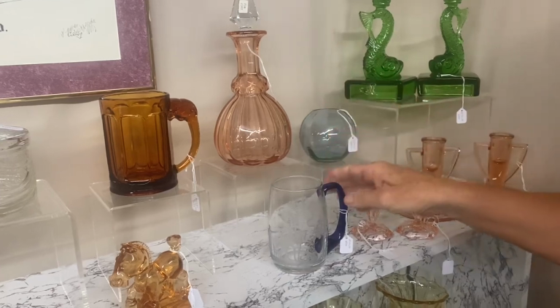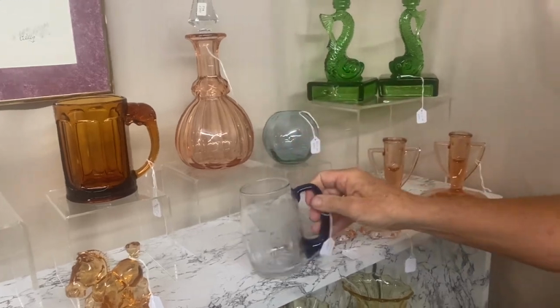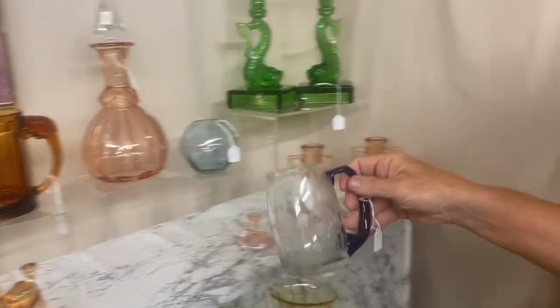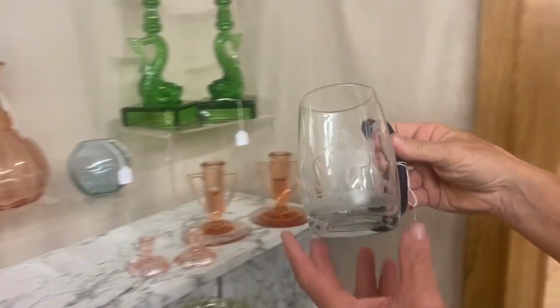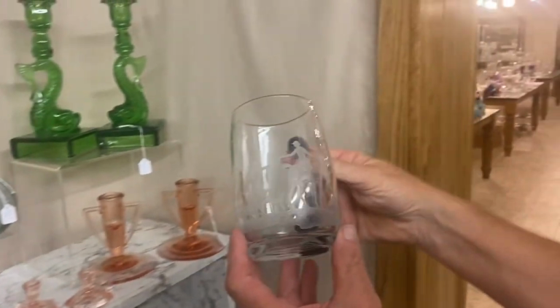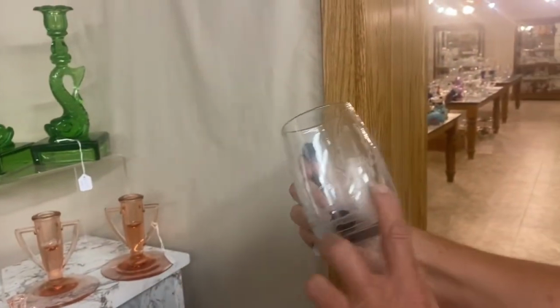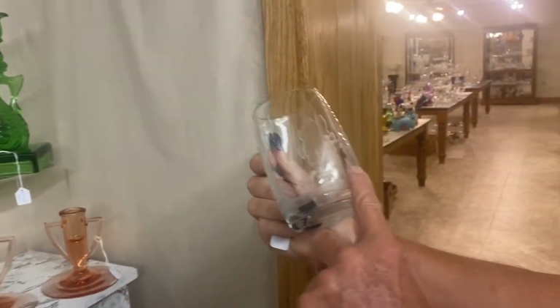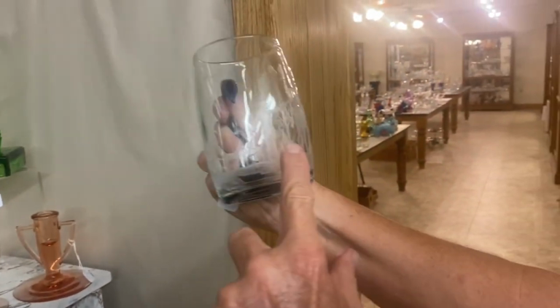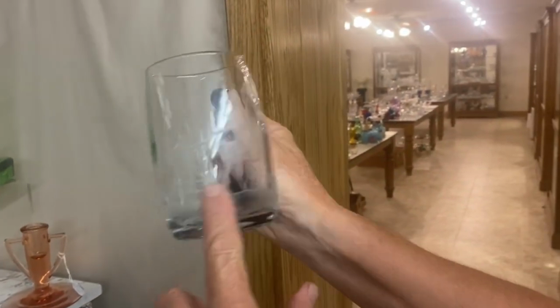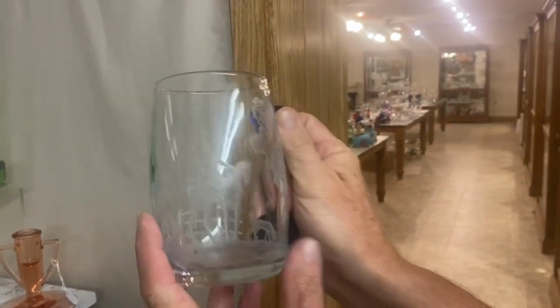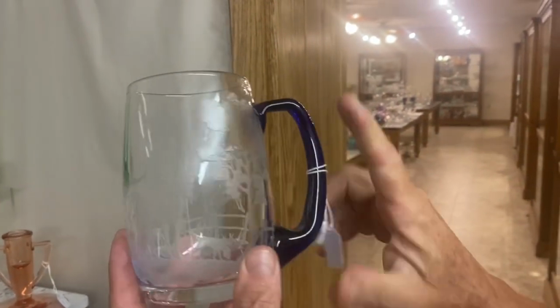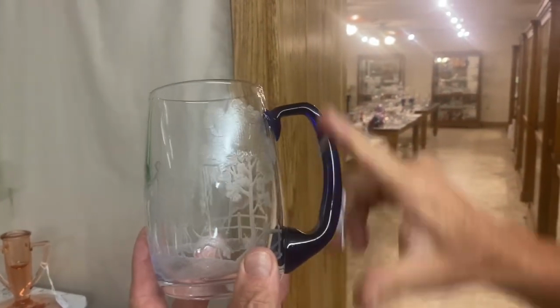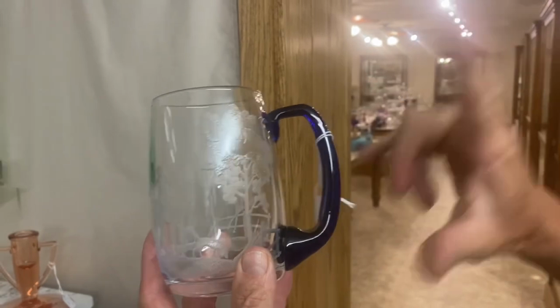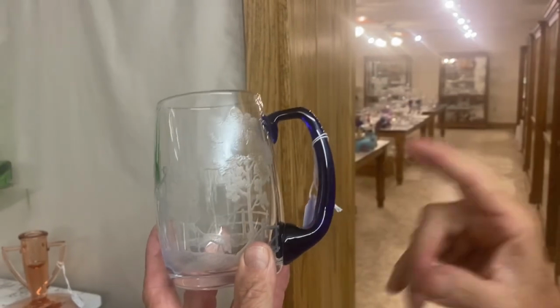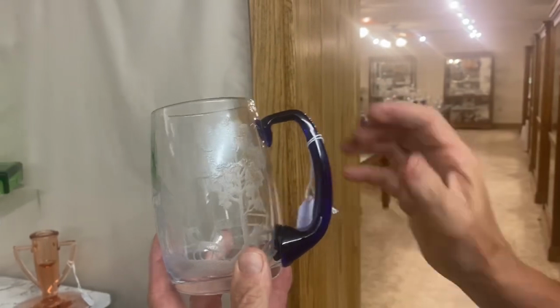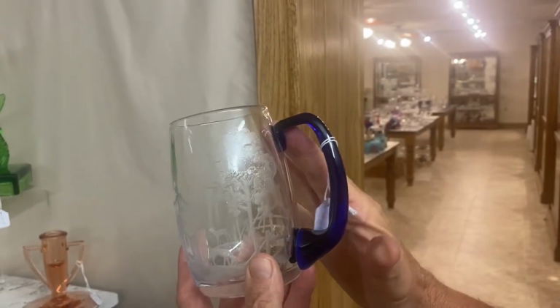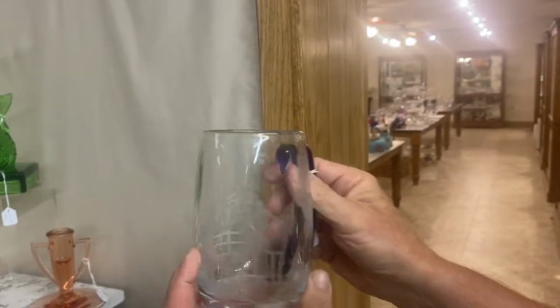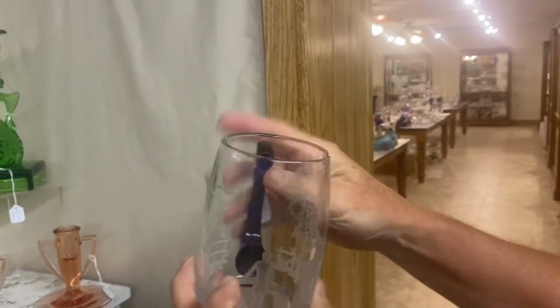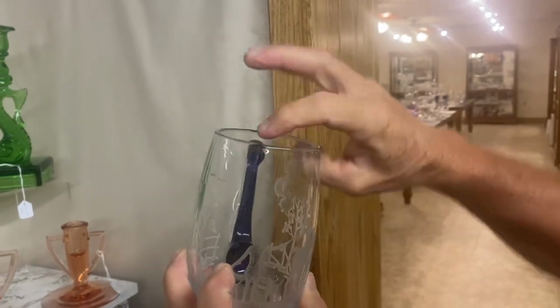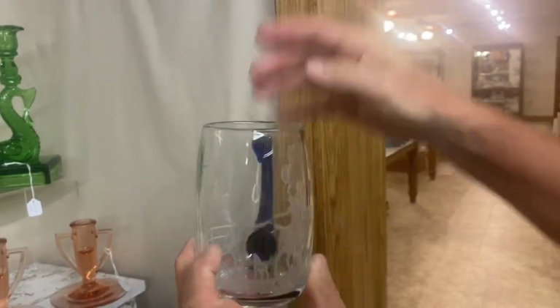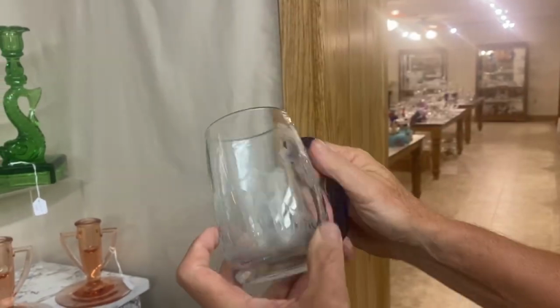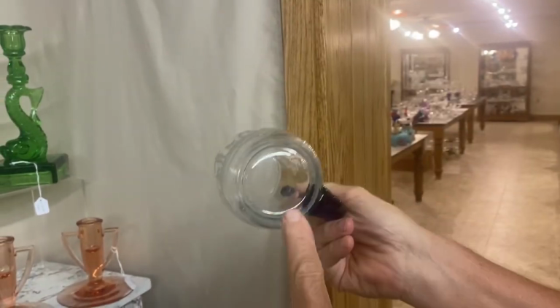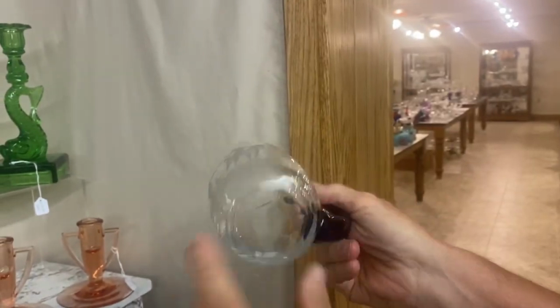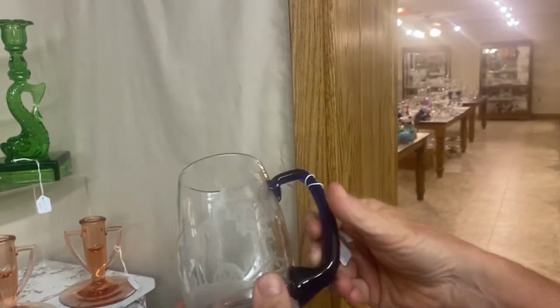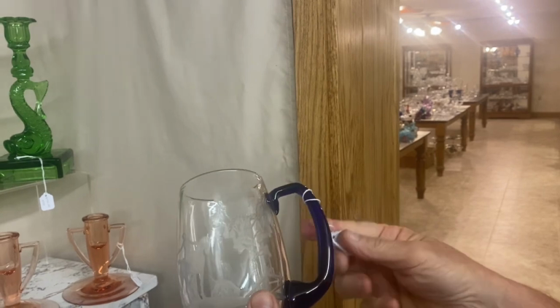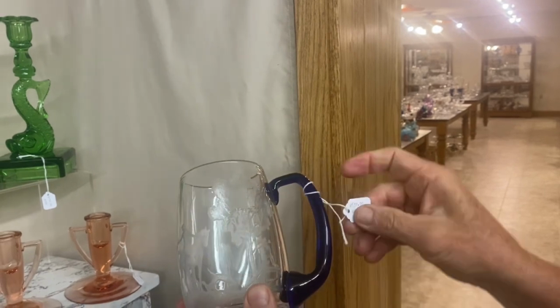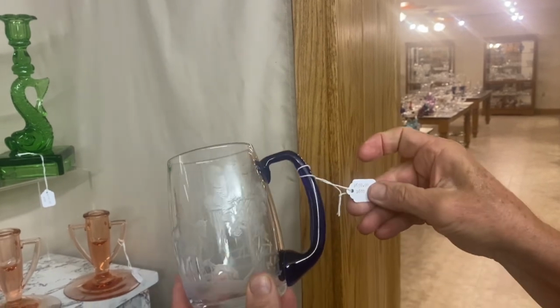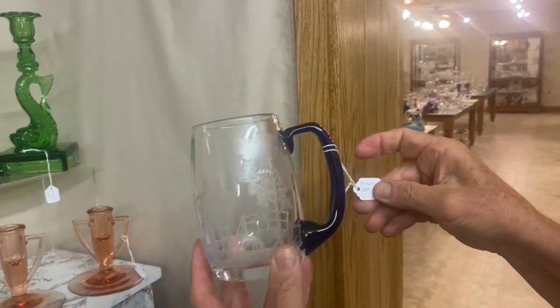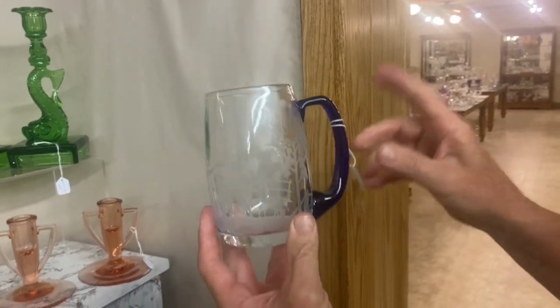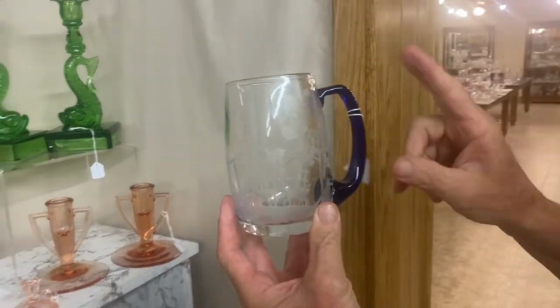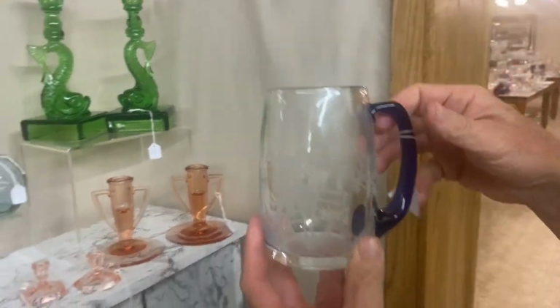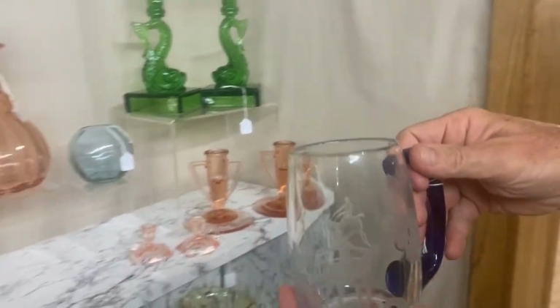Whaley handle beer mug with Fox Chase decoration. What makes this nice is the cobalt blue handle — handle's in good shape, hasn't been bumped, there's no fracture in it. Signed in the middle of the bottom. It's $650. Very scarce item.